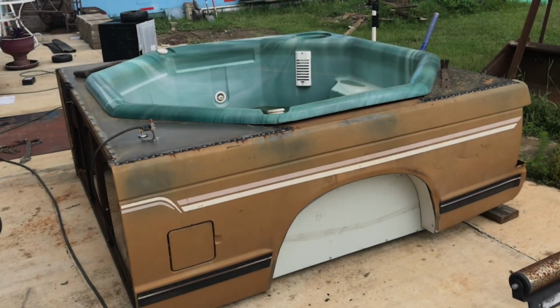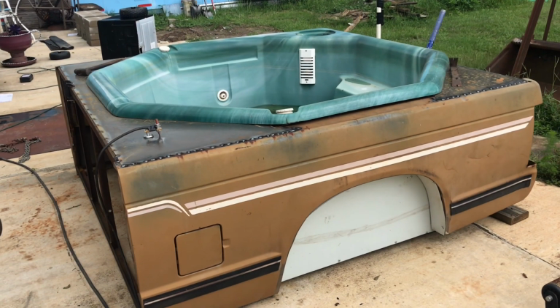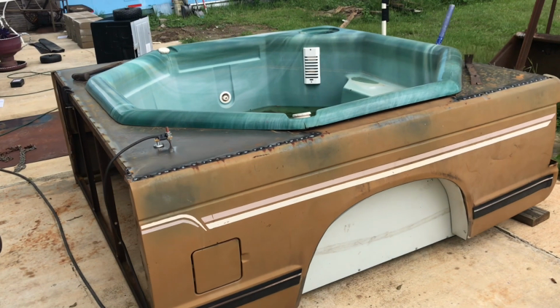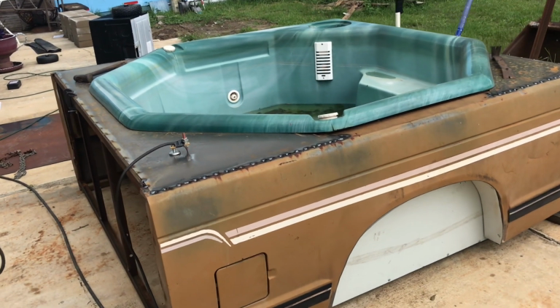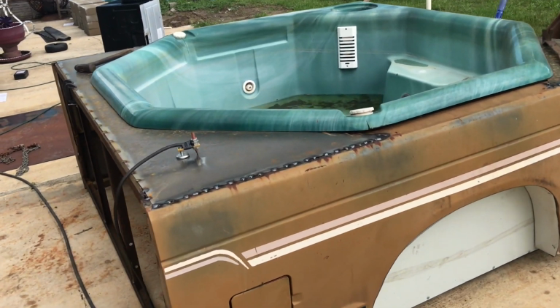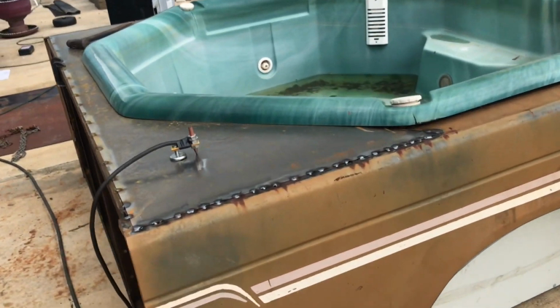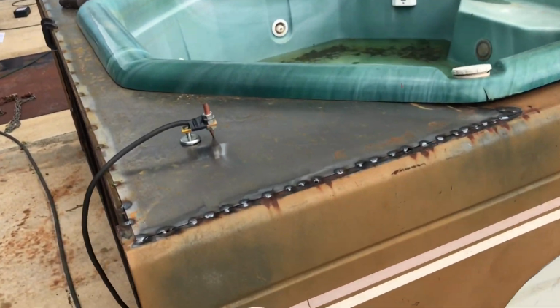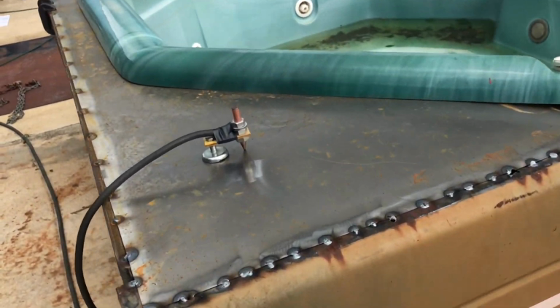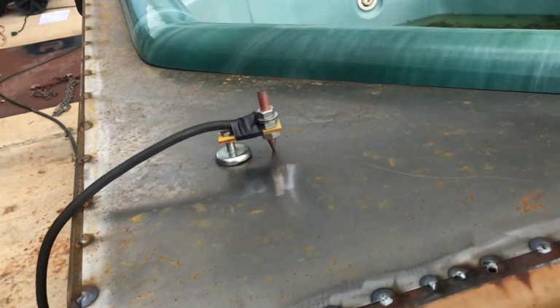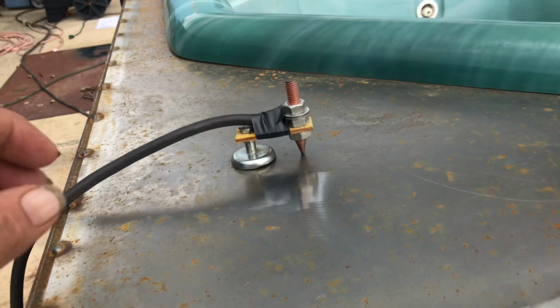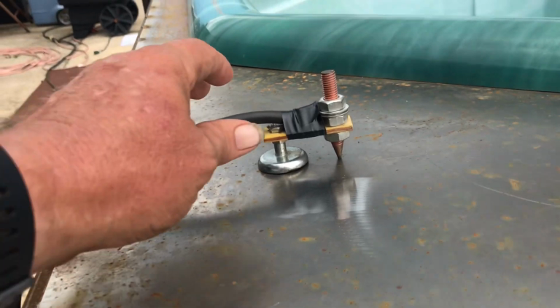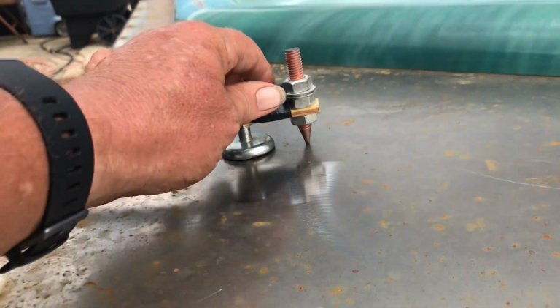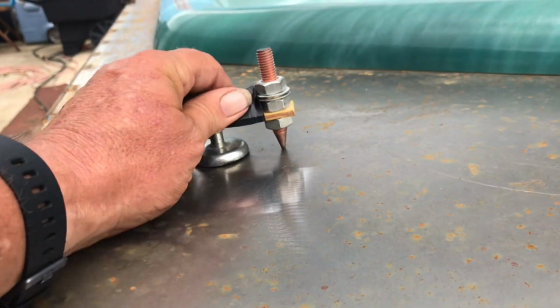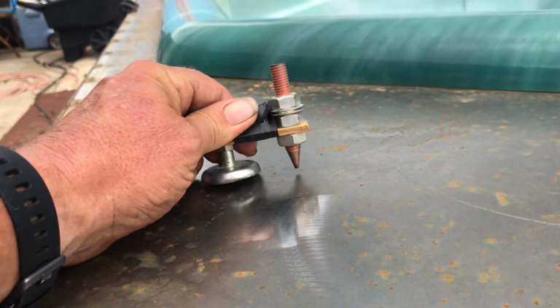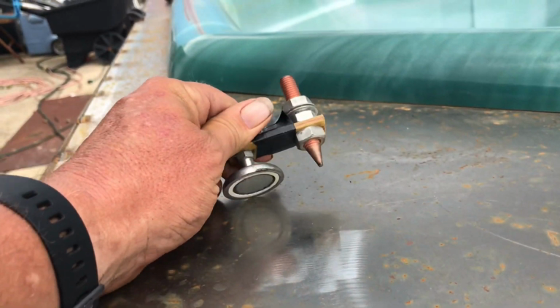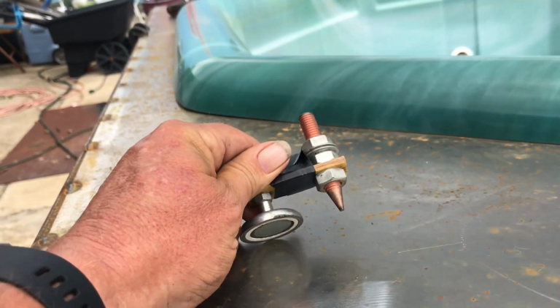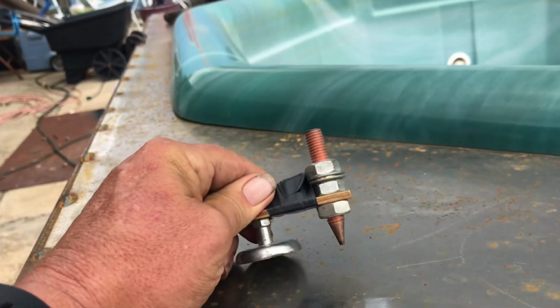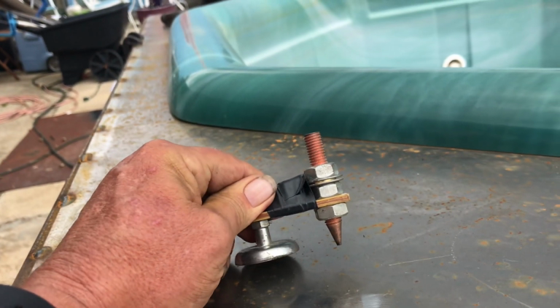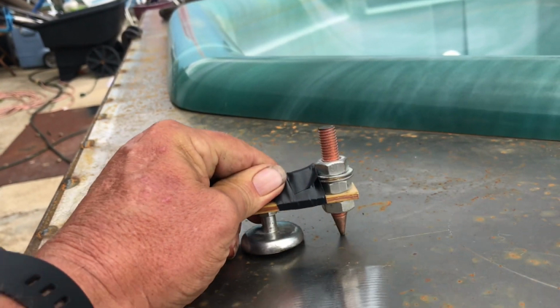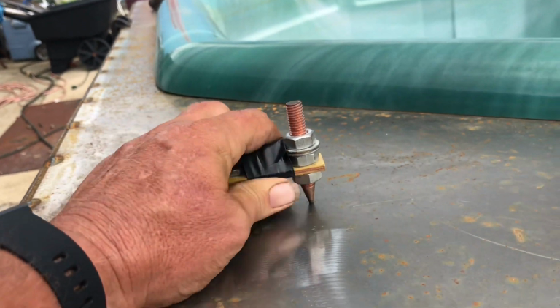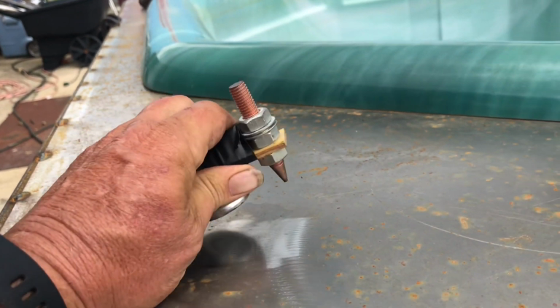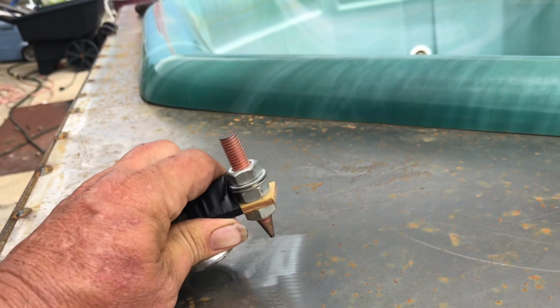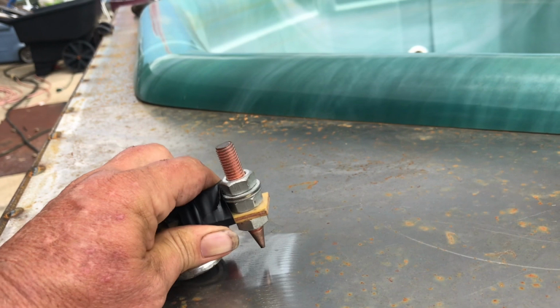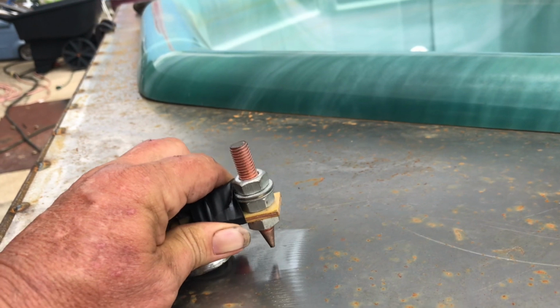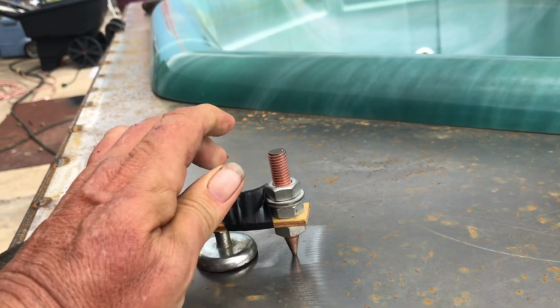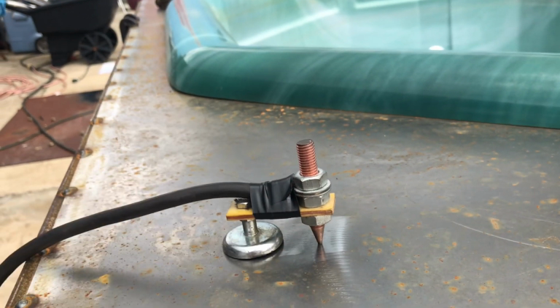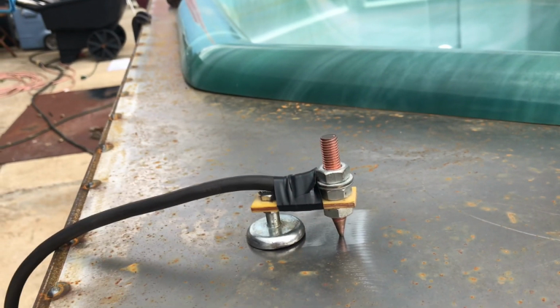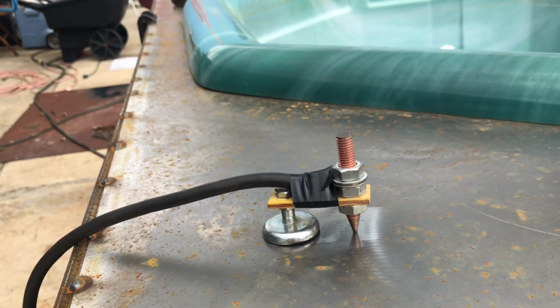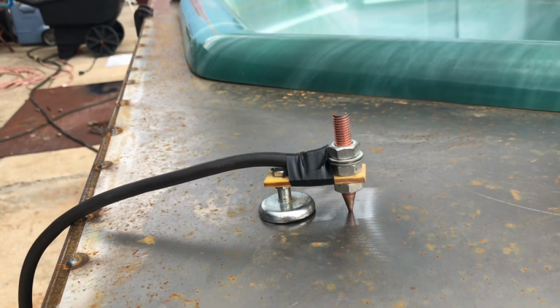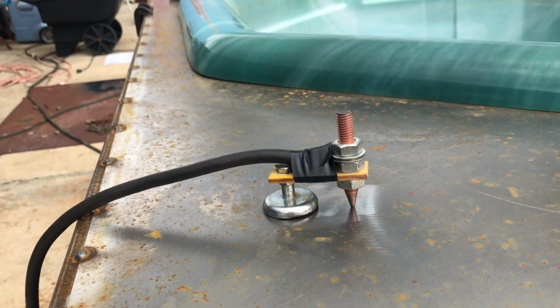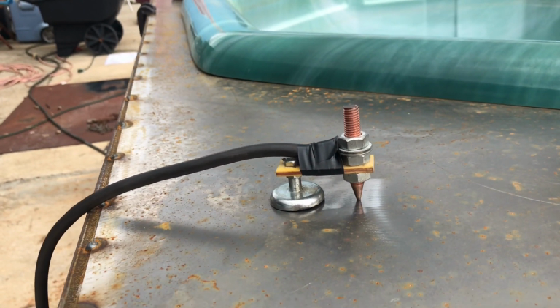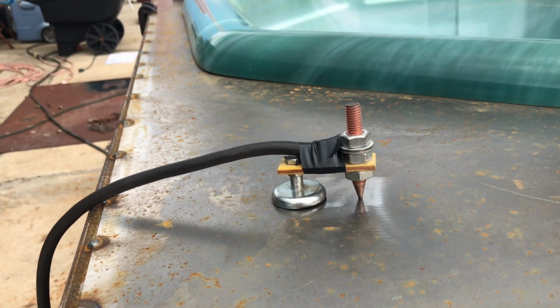I'm still working on this project out front of the garage and I figured I'd show you this. This is a magnetic welding clamp. My friend Joe bought one for himself and he liked it so much, he gave me one too.